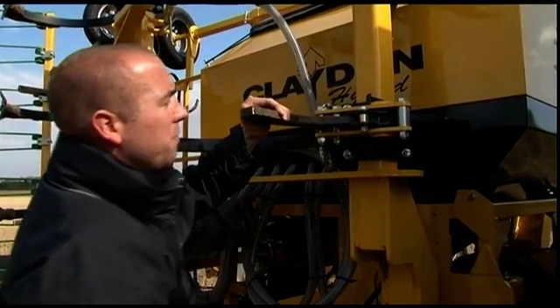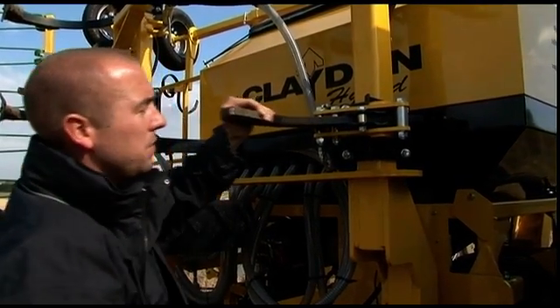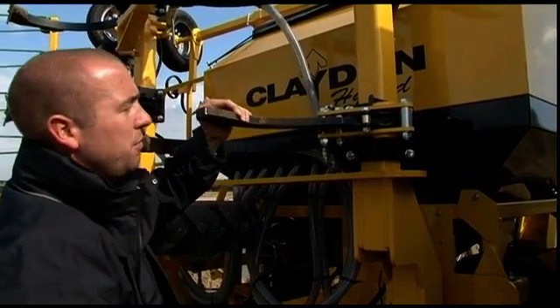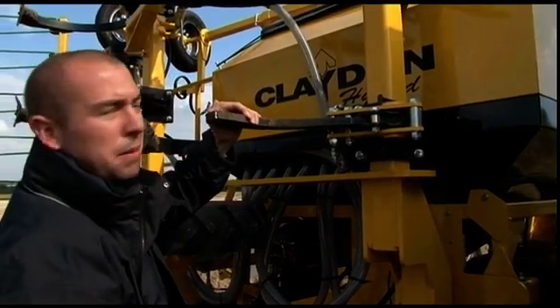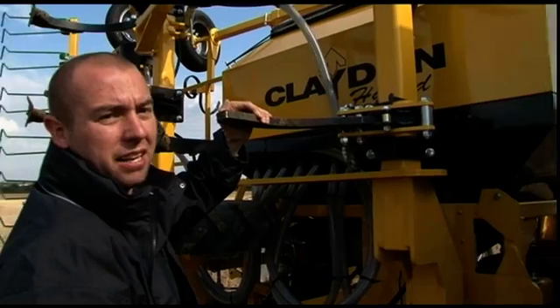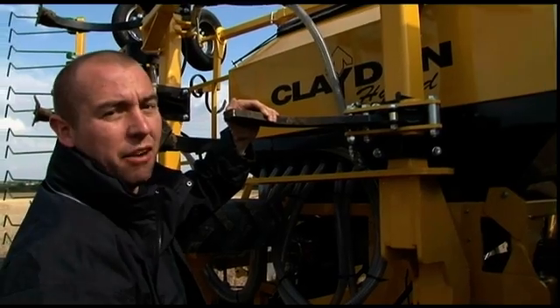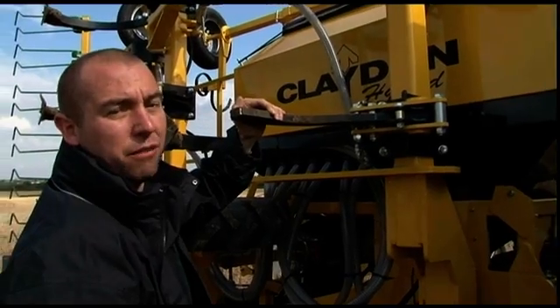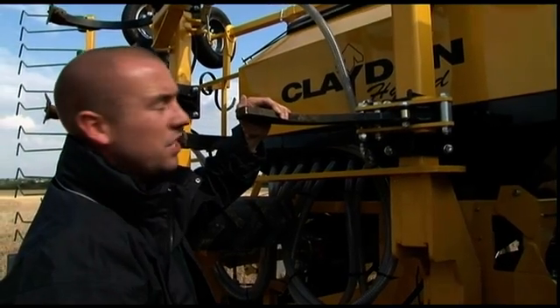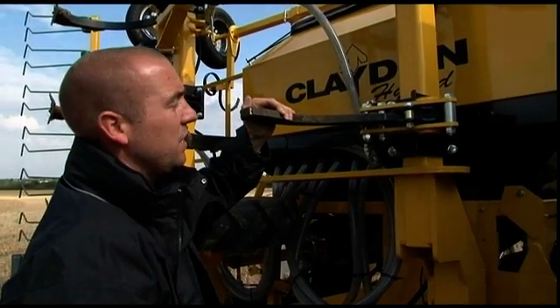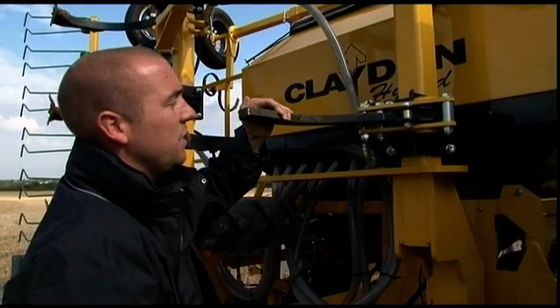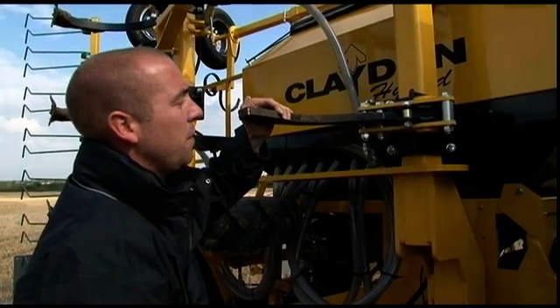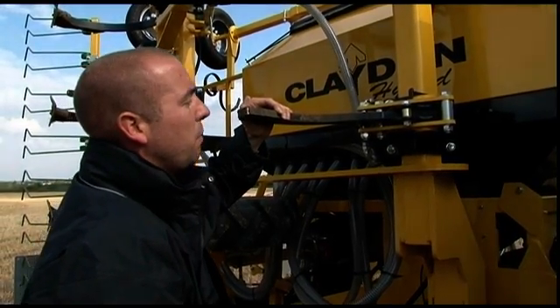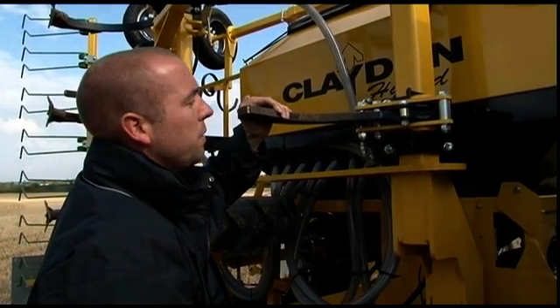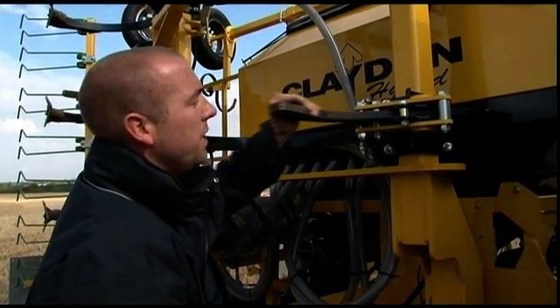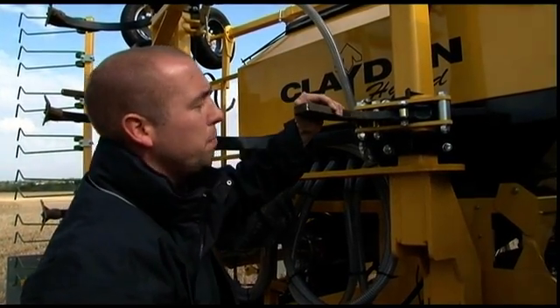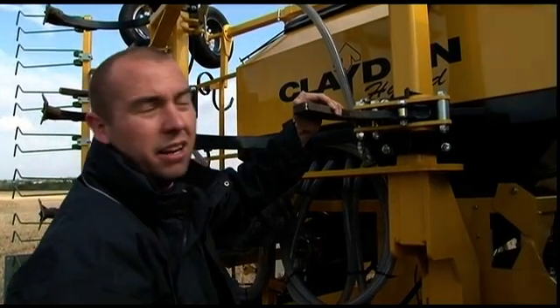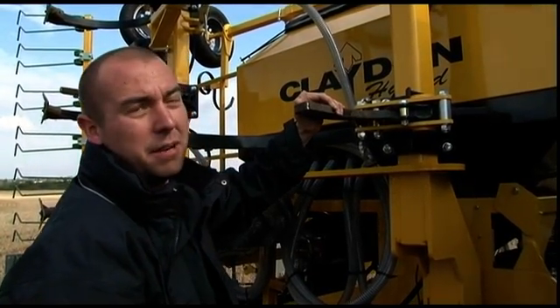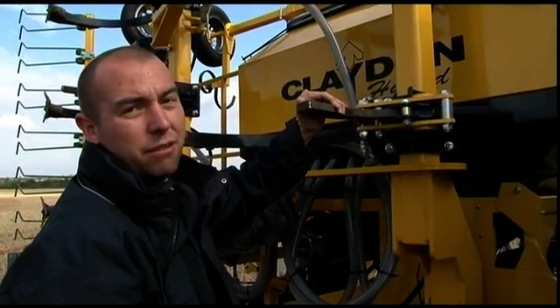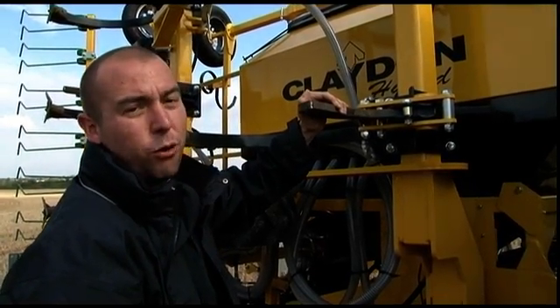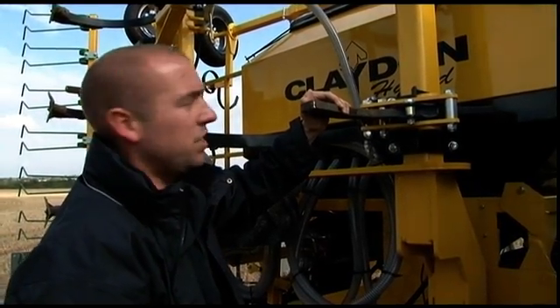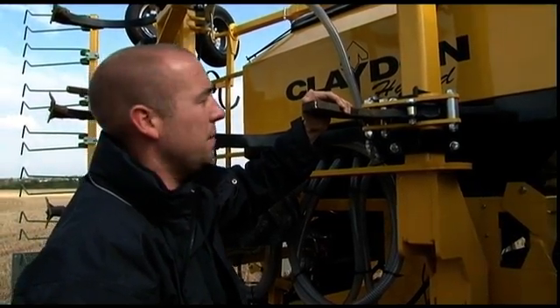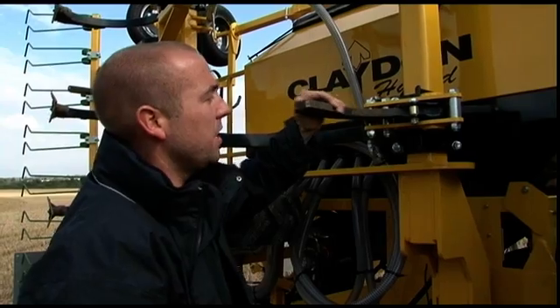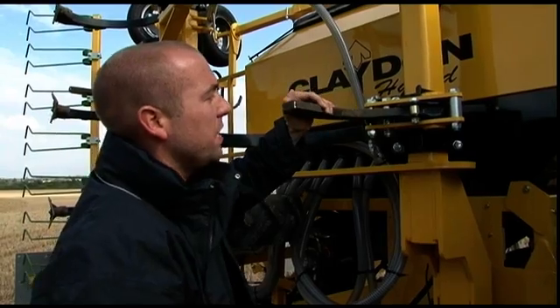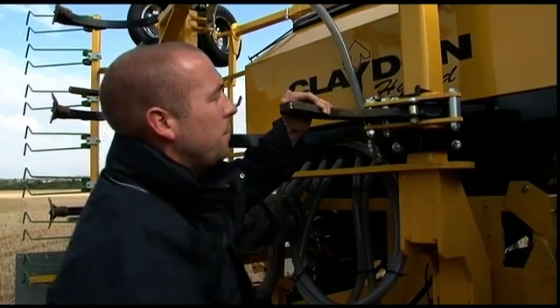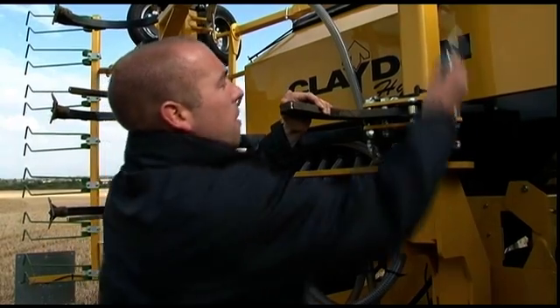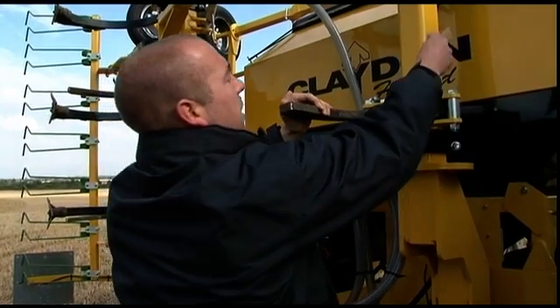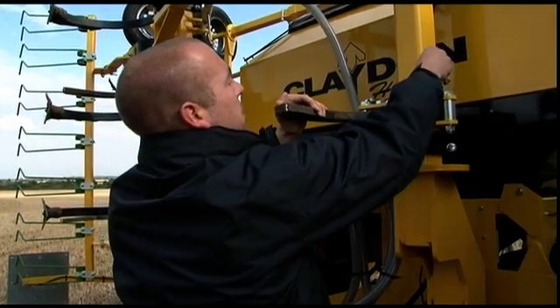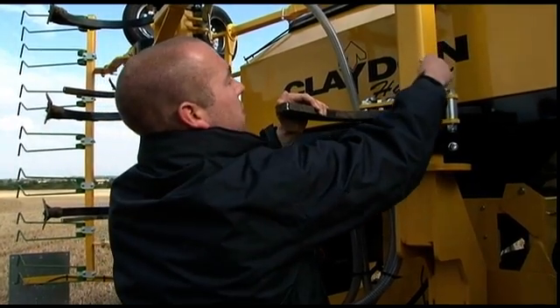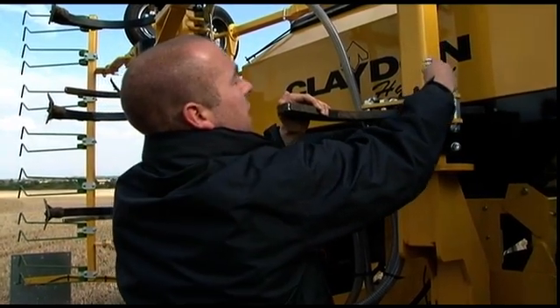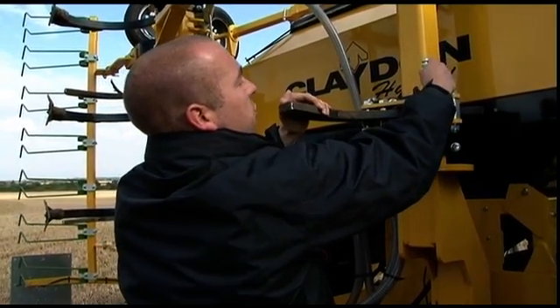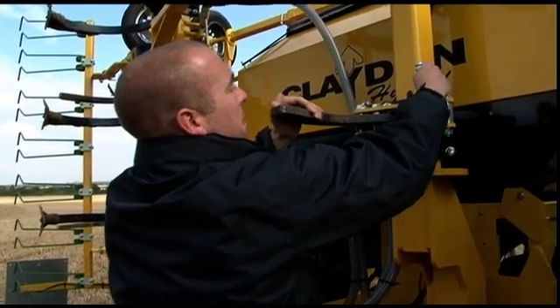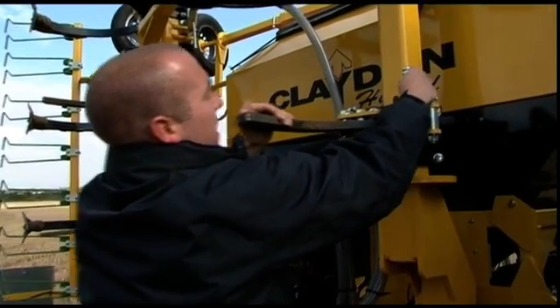With rapeseed you'd be typically around about six inches deep, whereas with wheat you'd probably only be around four inches deep. It's very simple — find a position and drop the pin in.